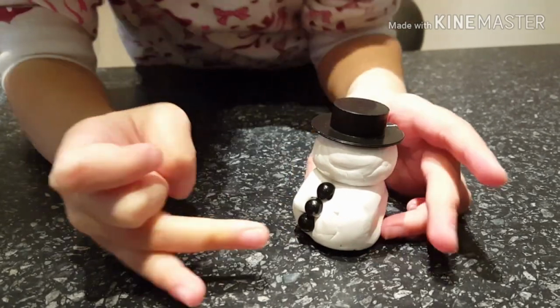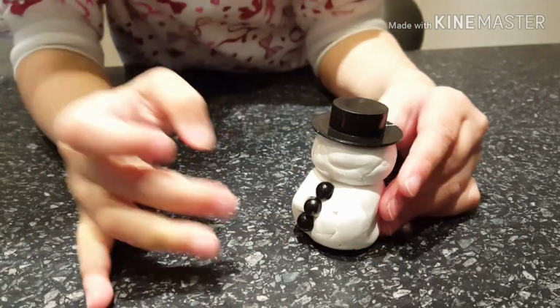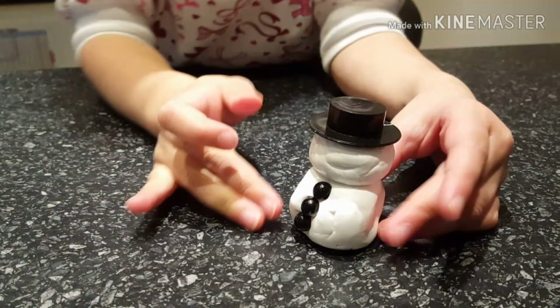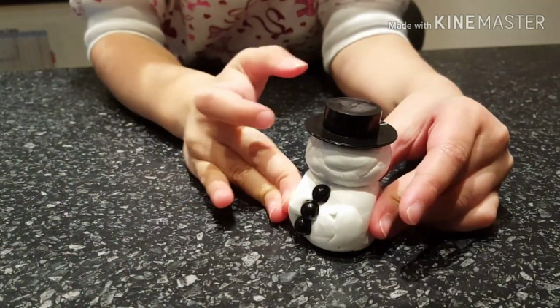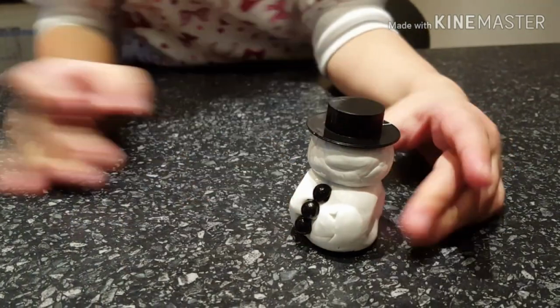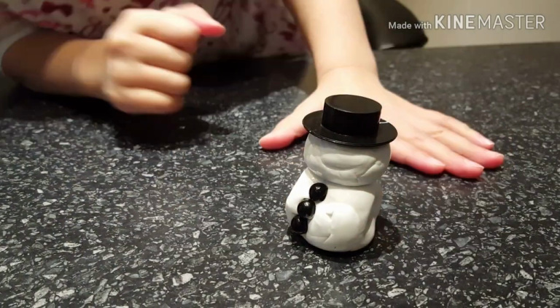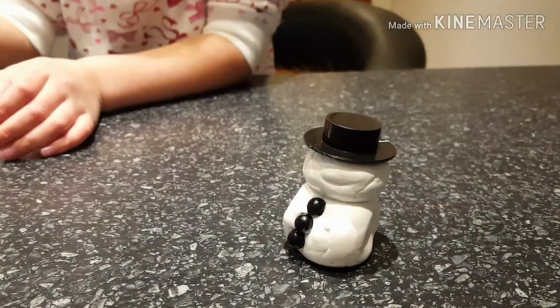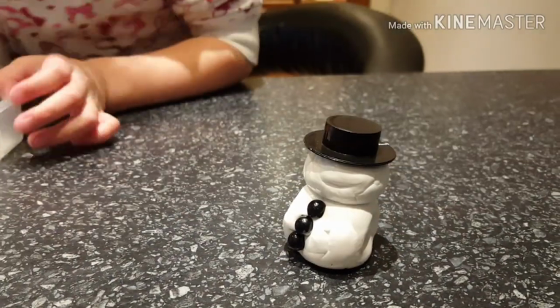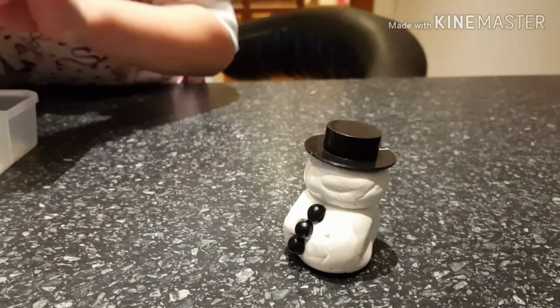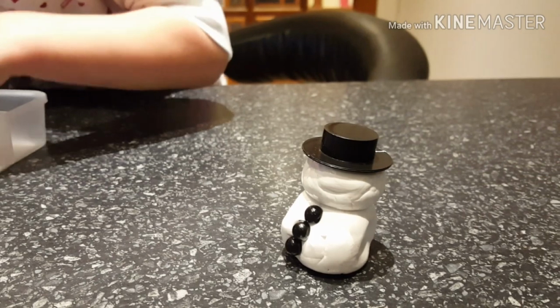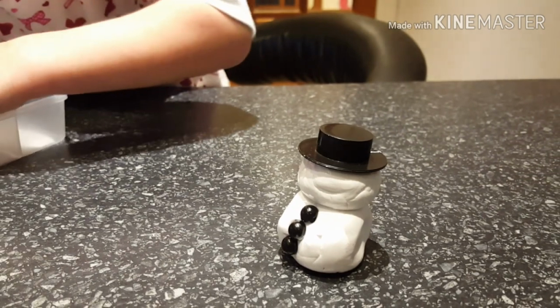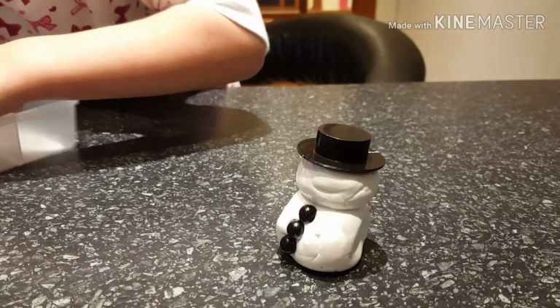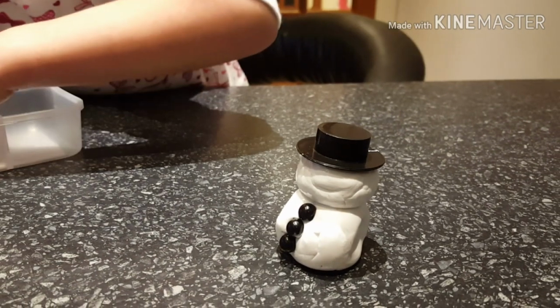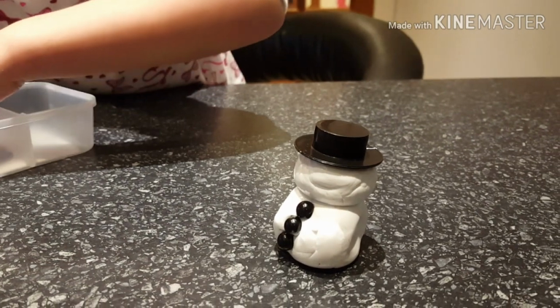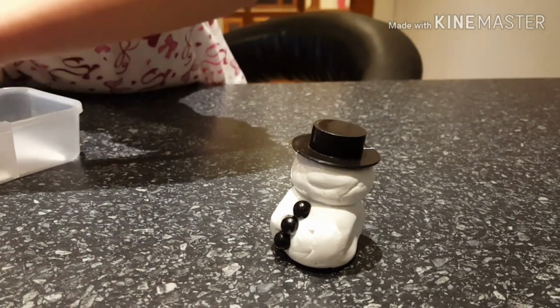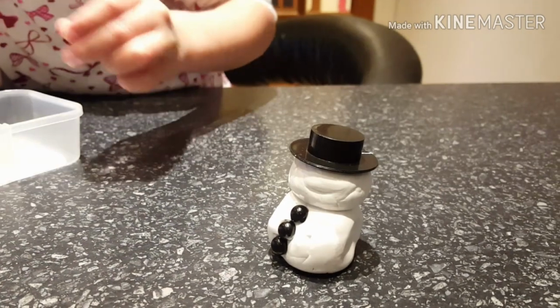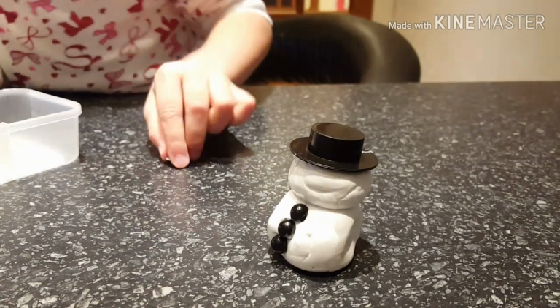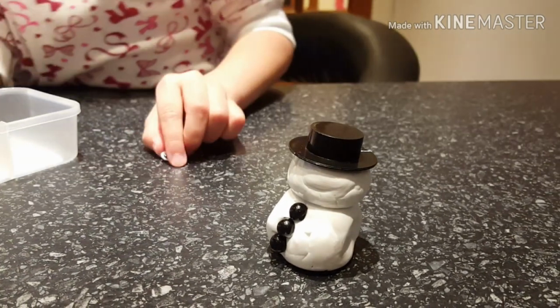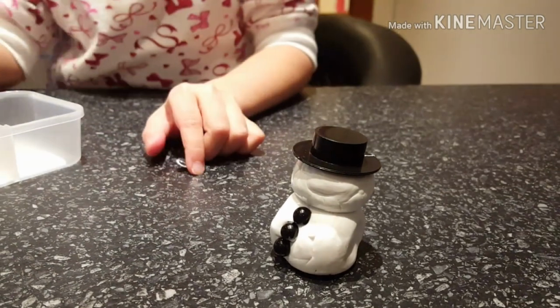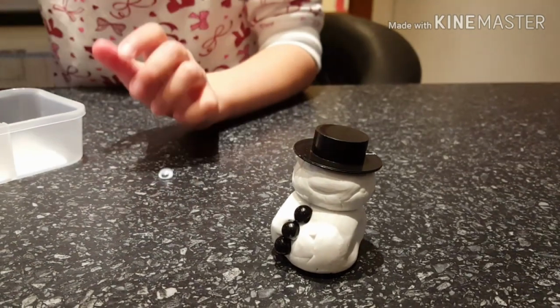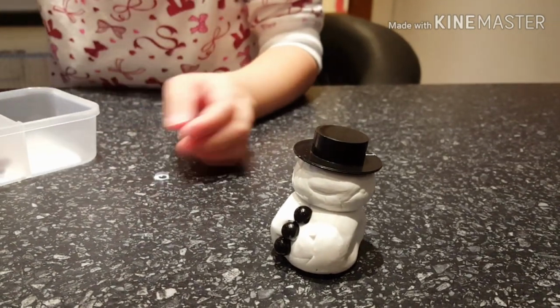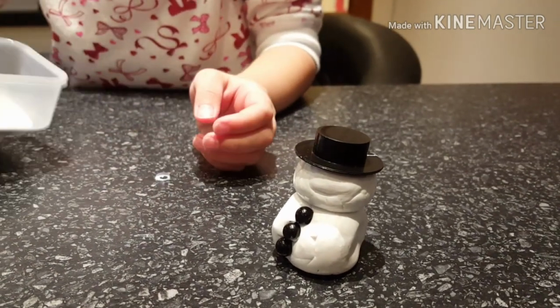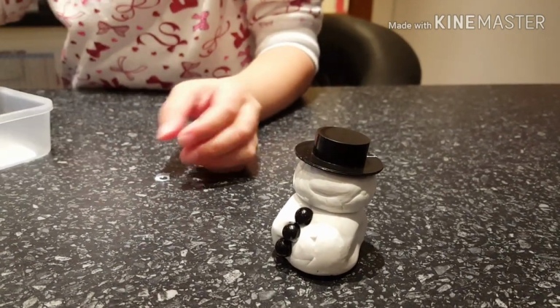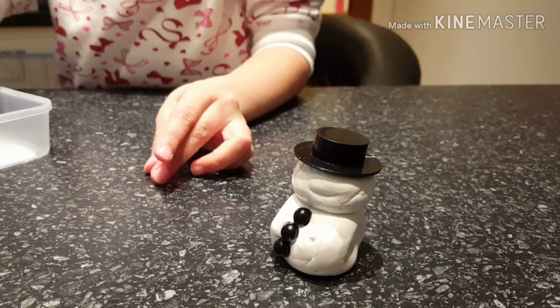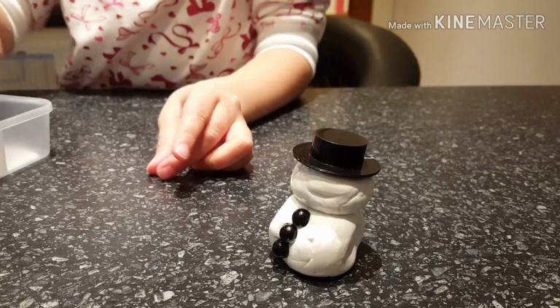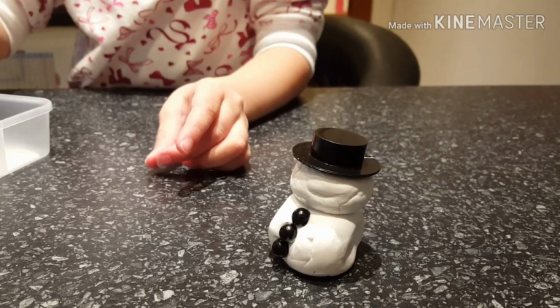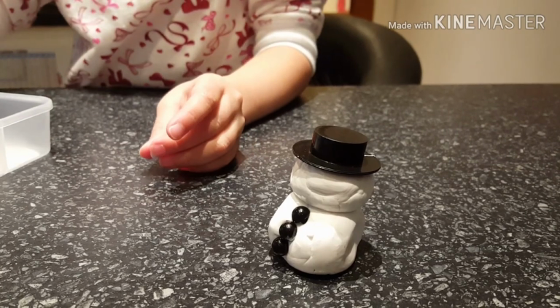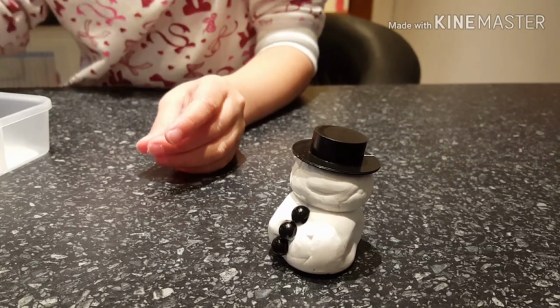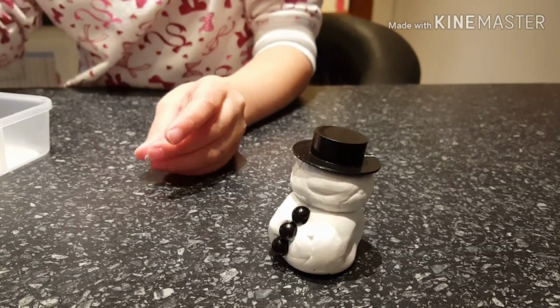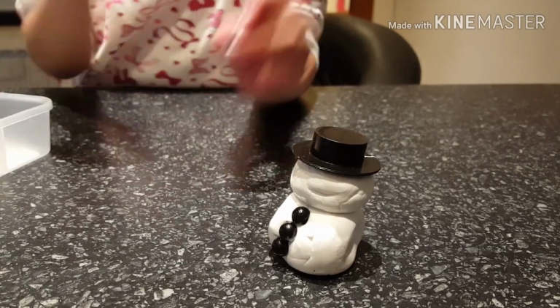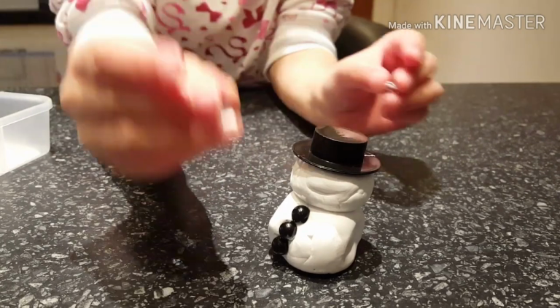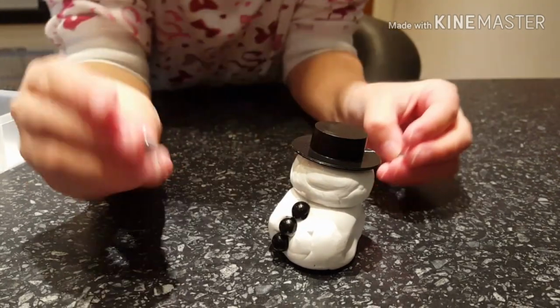Hey guys, it almost looks like a little Snowman. Every Snowman needs this — even people. Eyes! A little eyes.